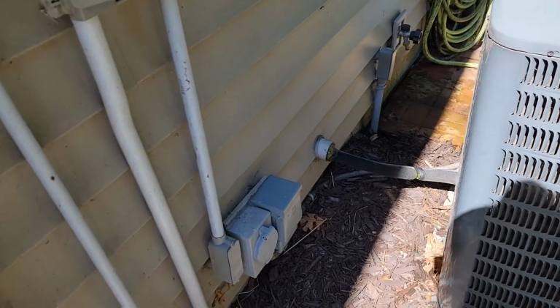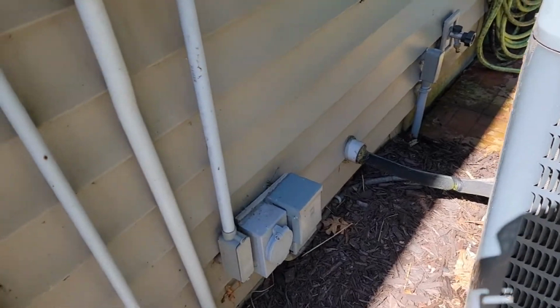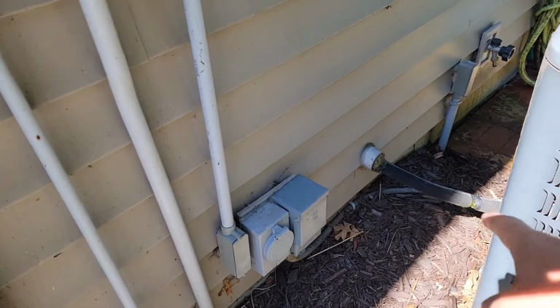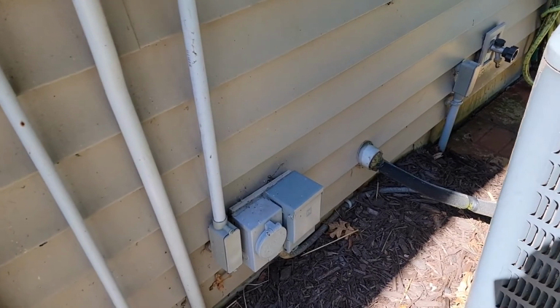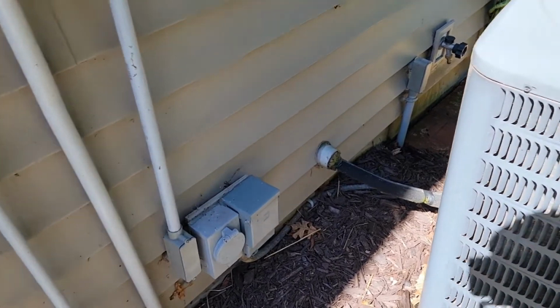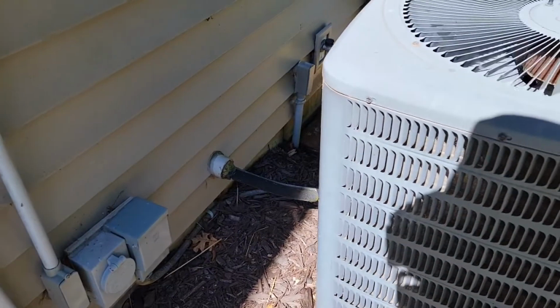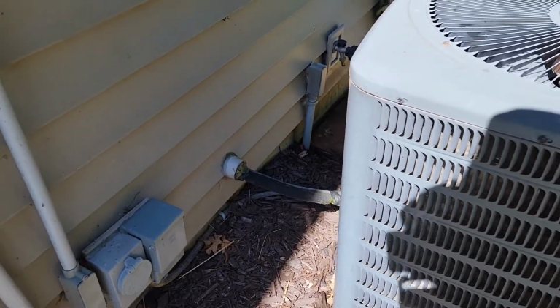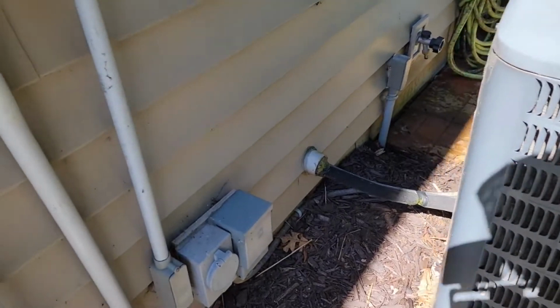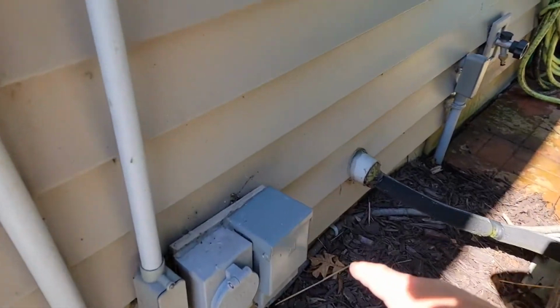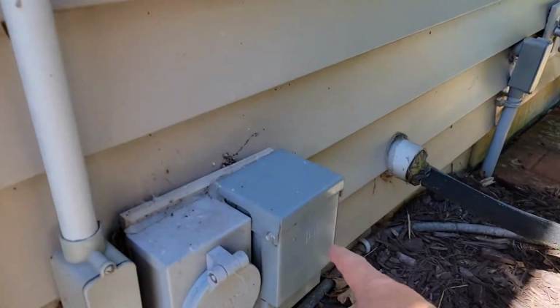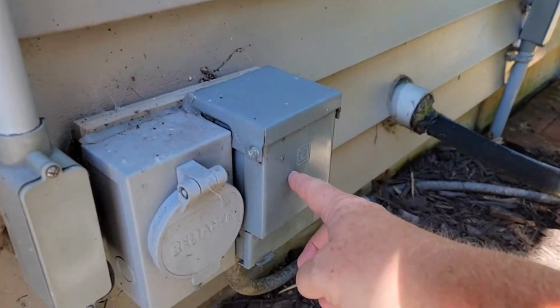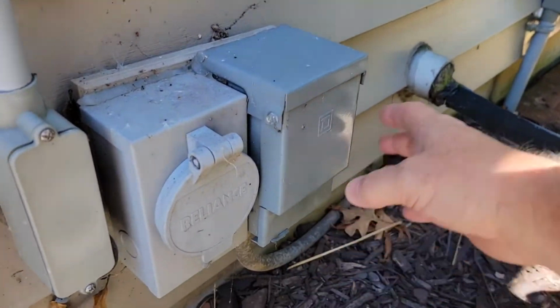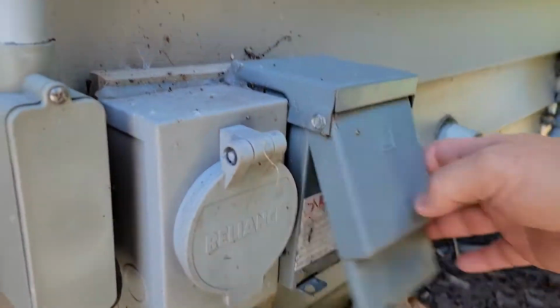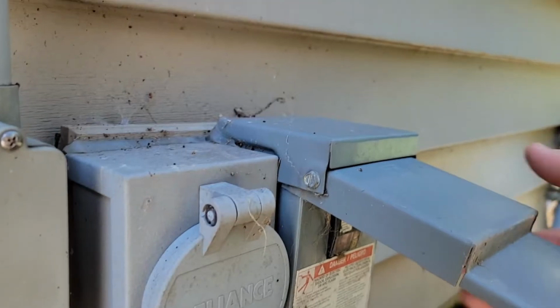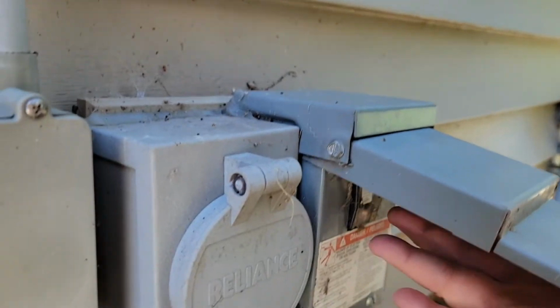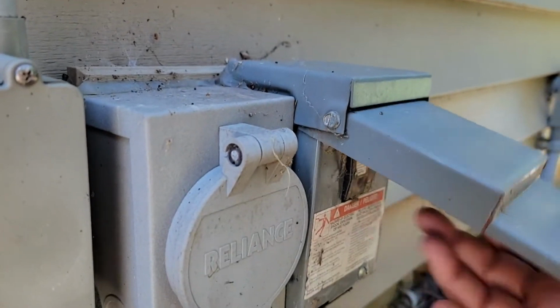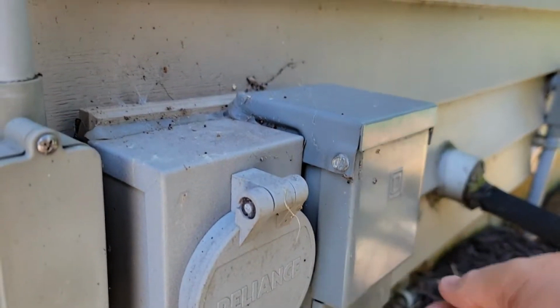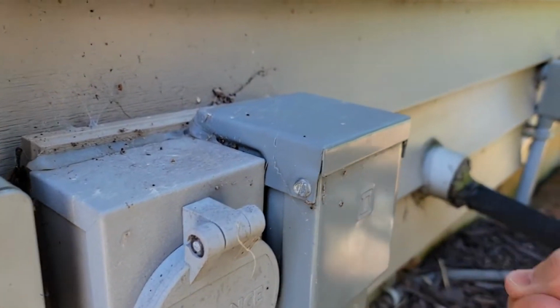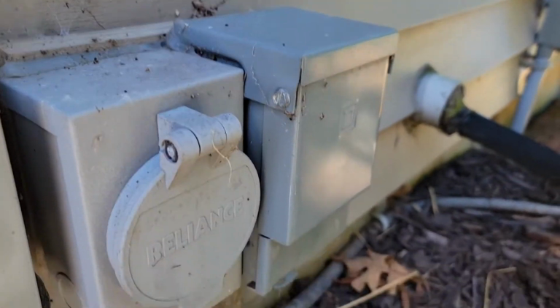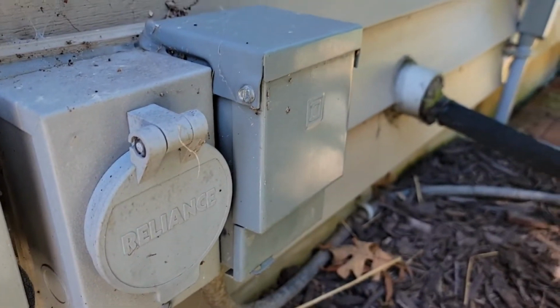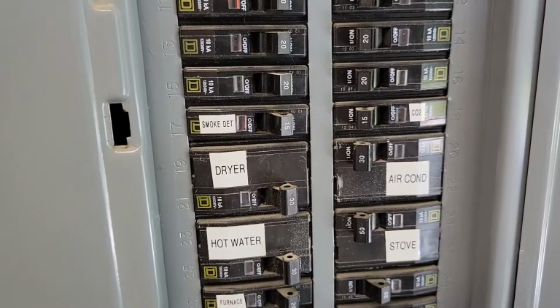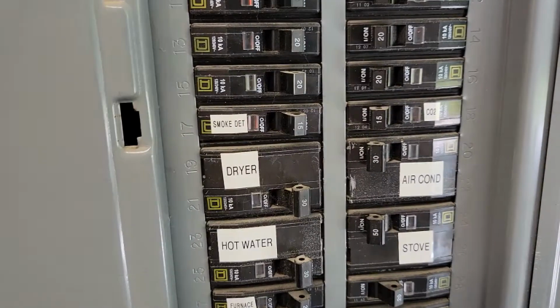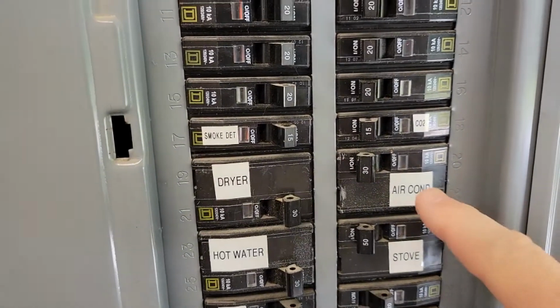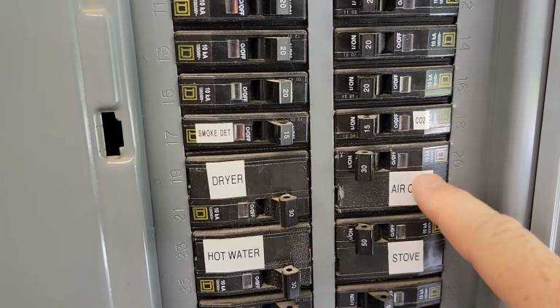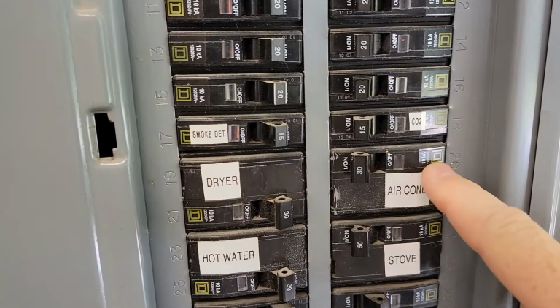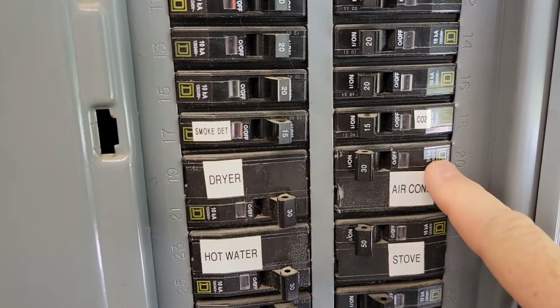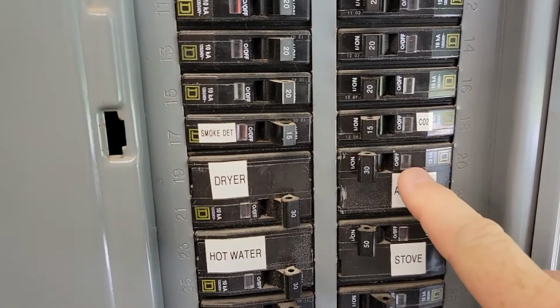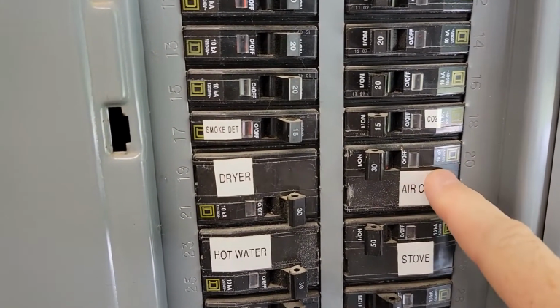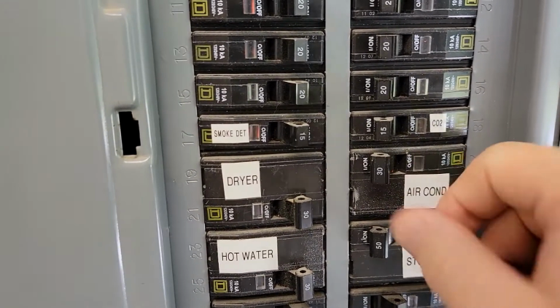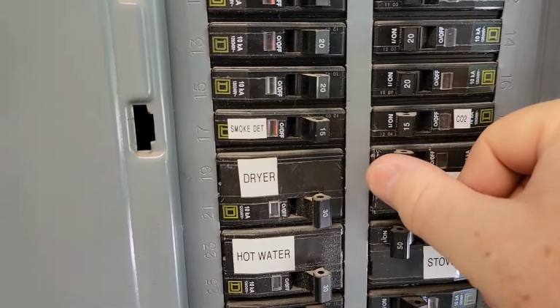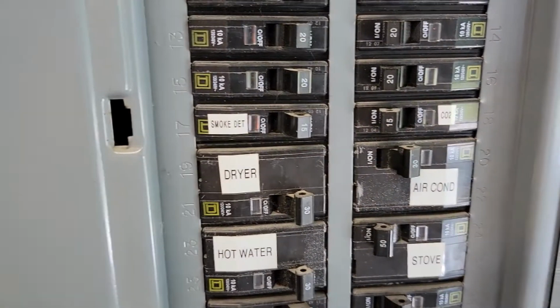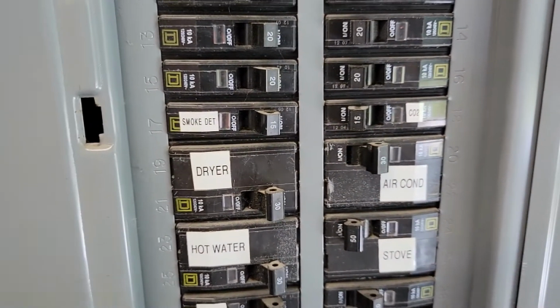The first thing we want to do is make sure we remove power to this outside unit. You may have an outside breaker. I turn my breaker off. You may have a fuse holder you pull out, or at your breaker you could have a two-pole like a 30-amp breaker. You can also turn it off there.